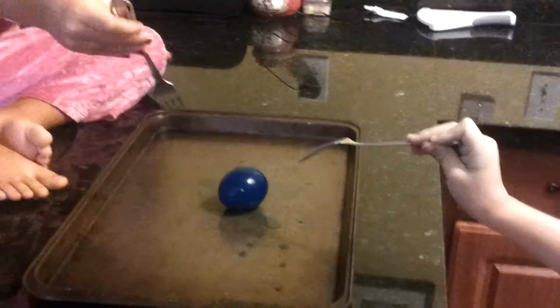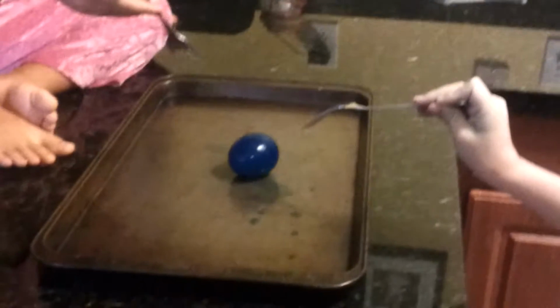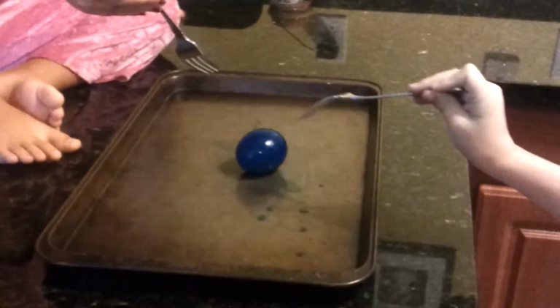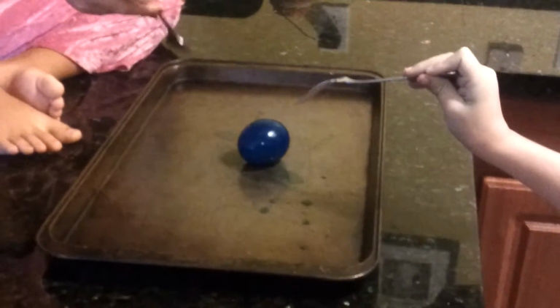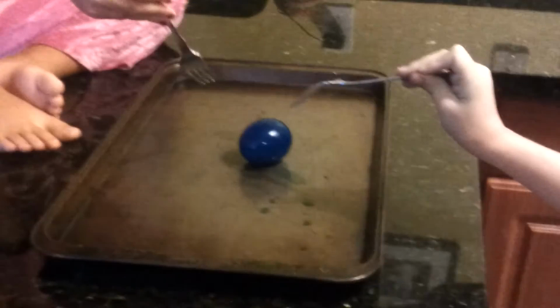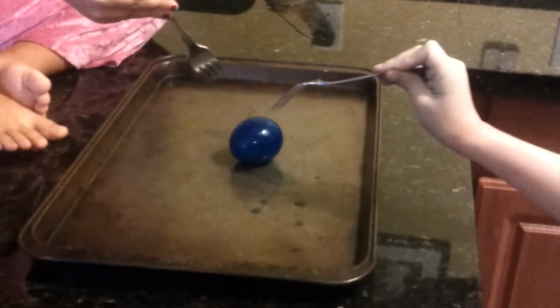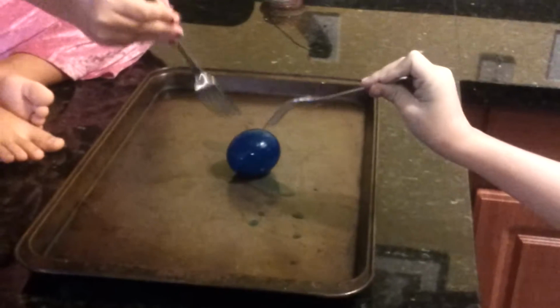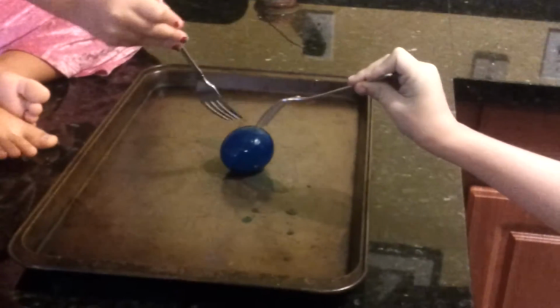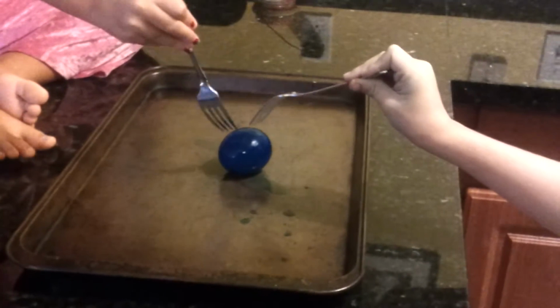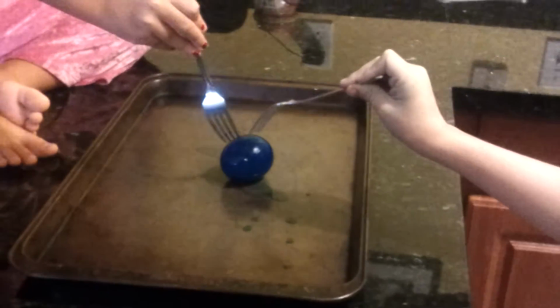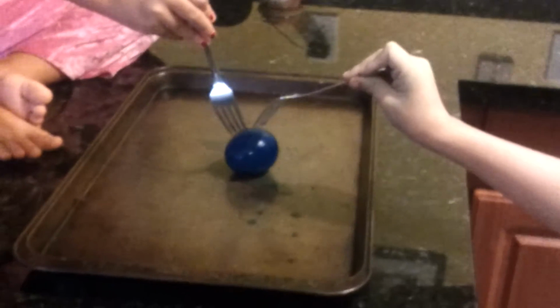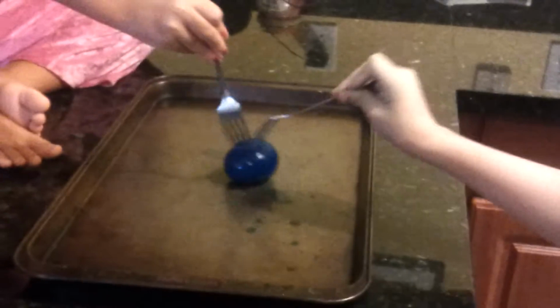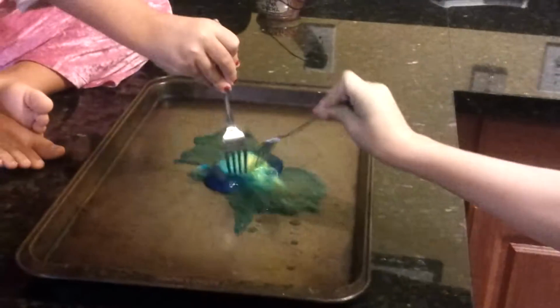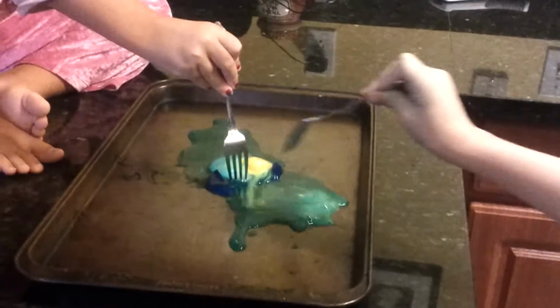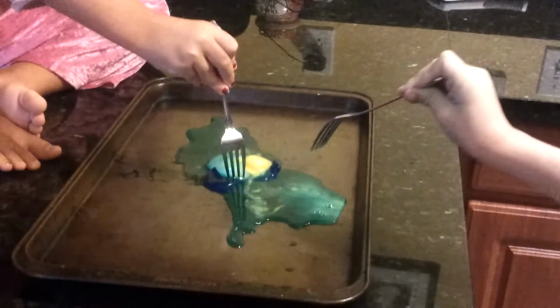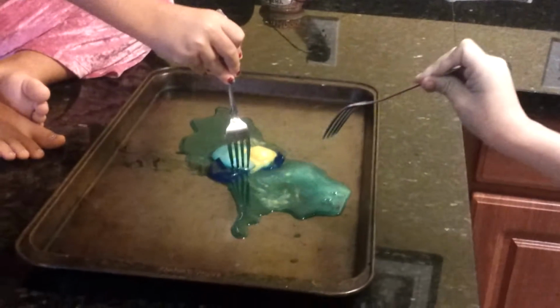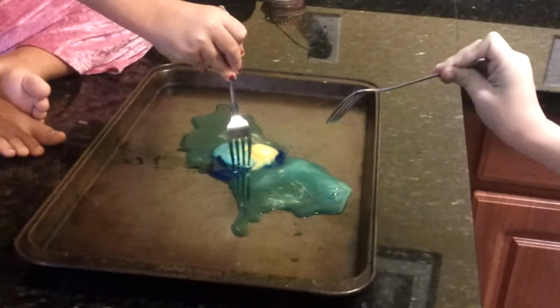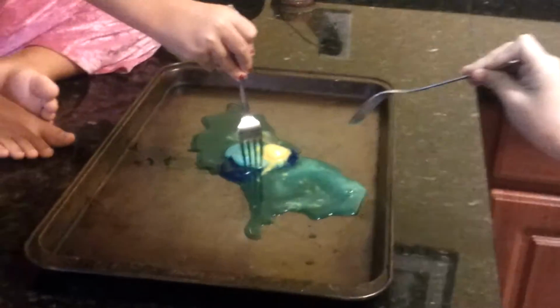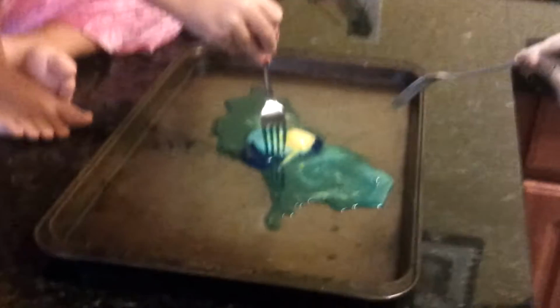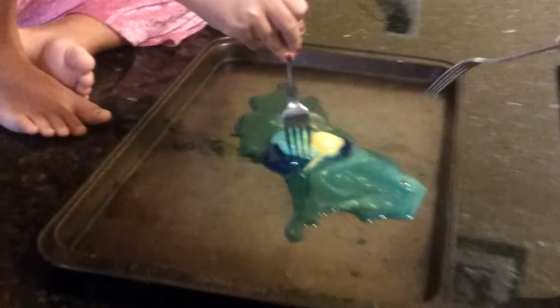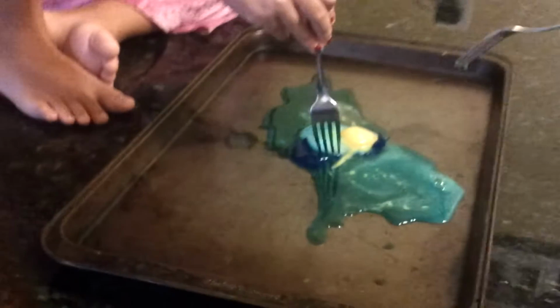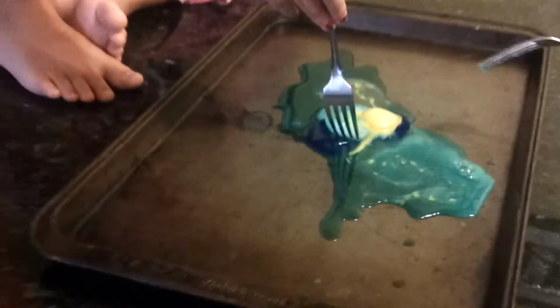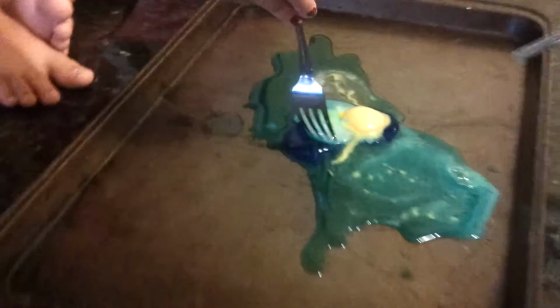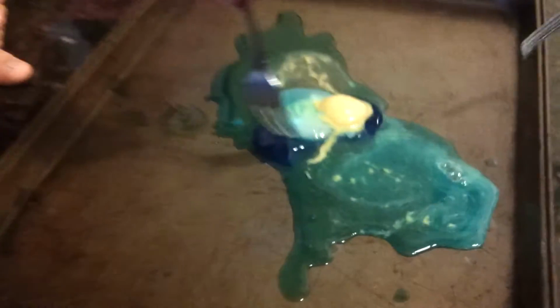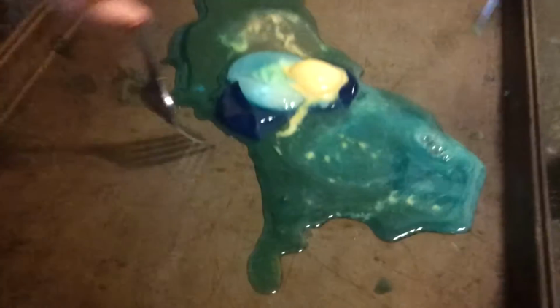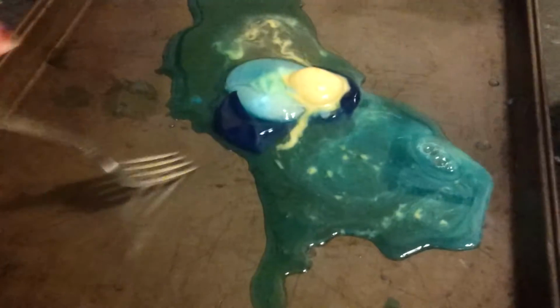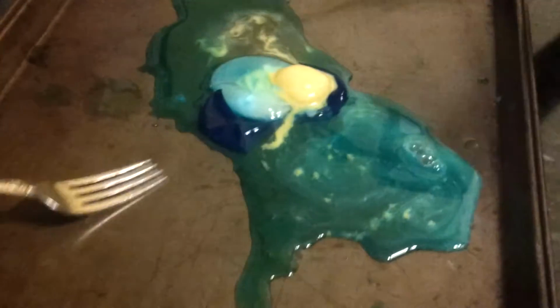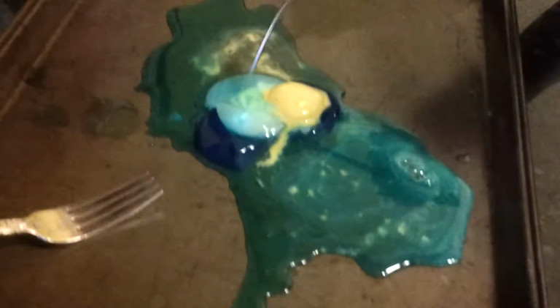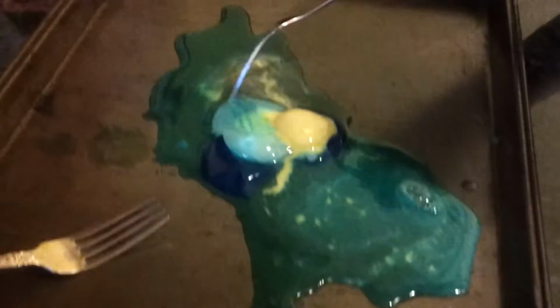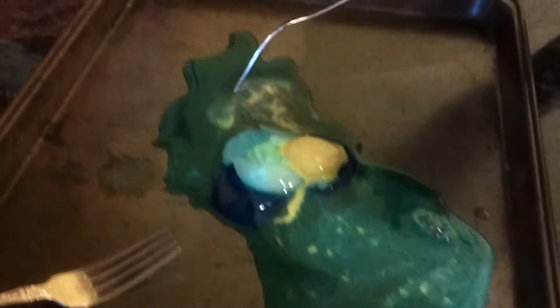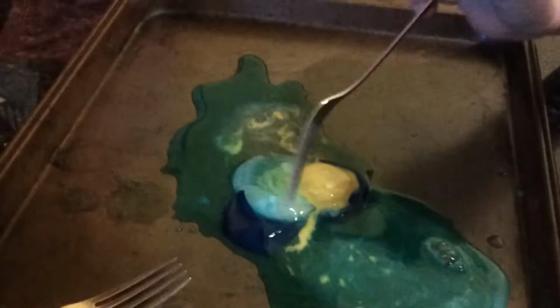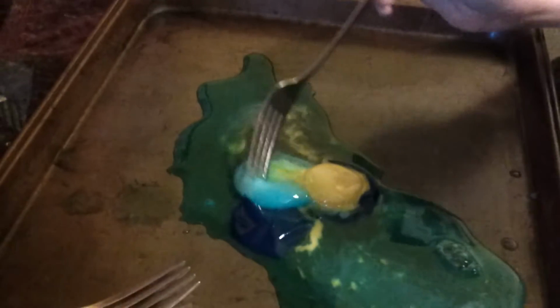Now pop the egg. One, two, three. Oh! Very cool!